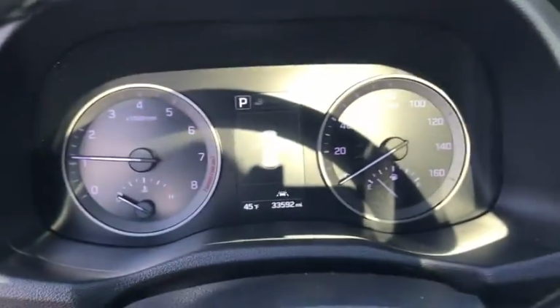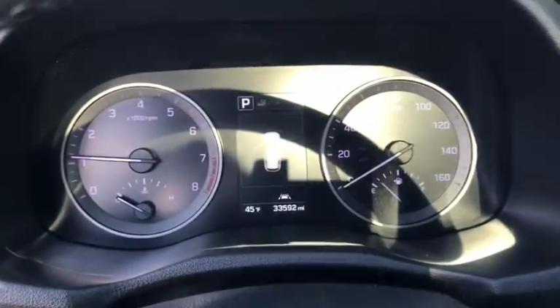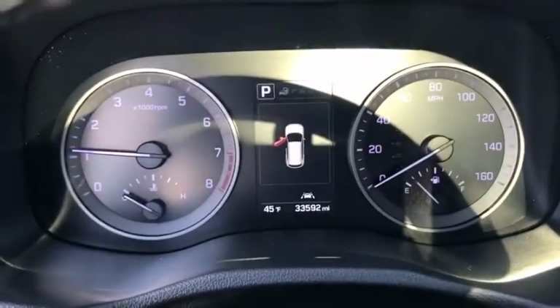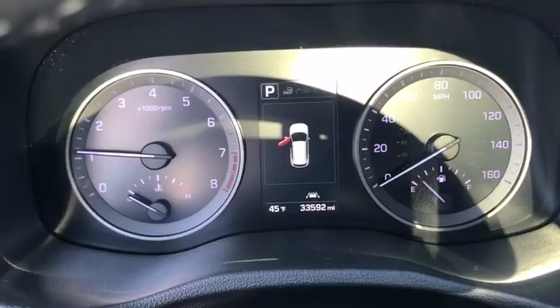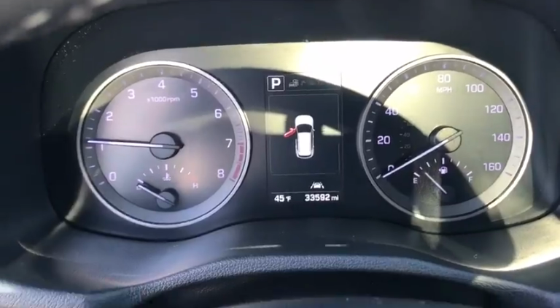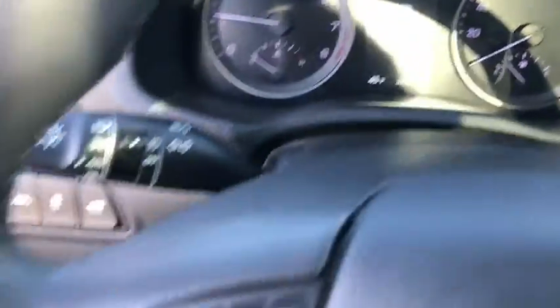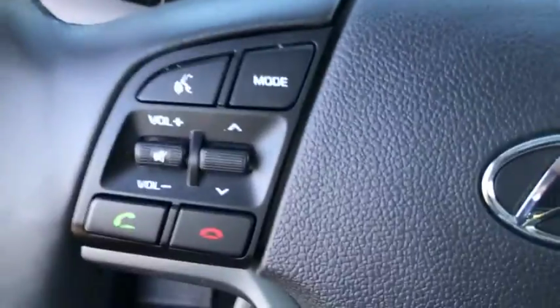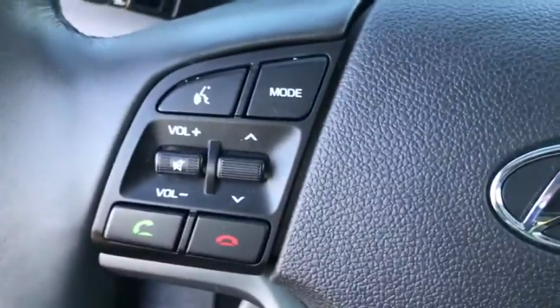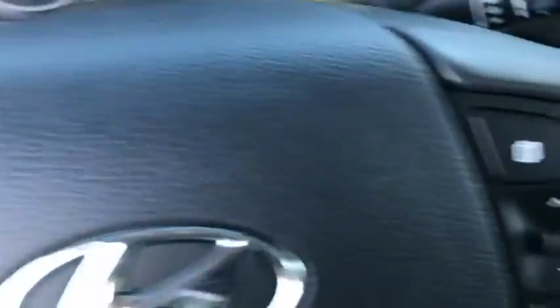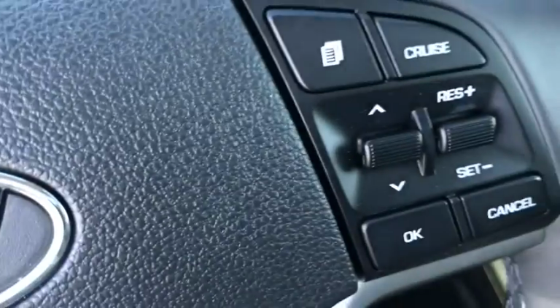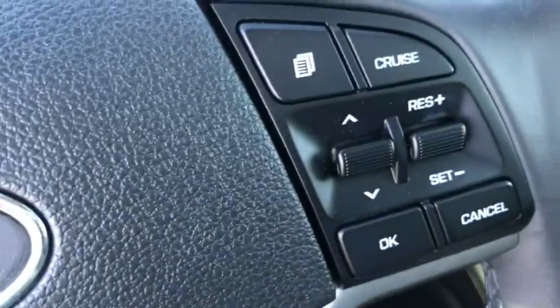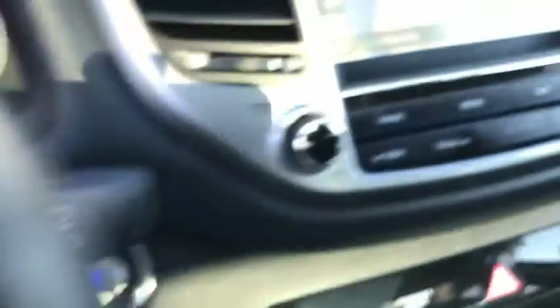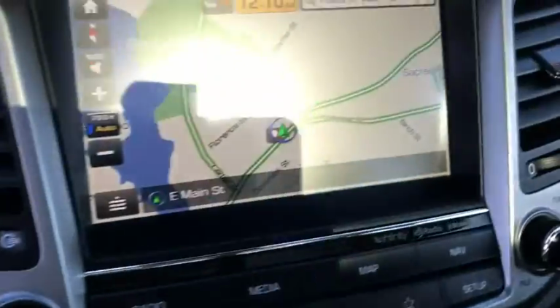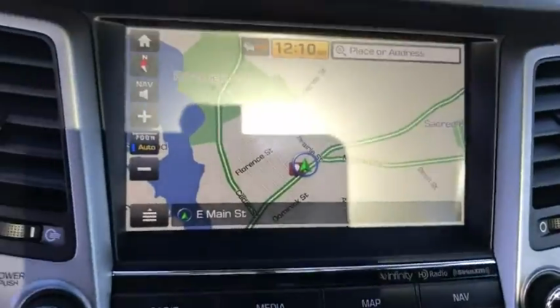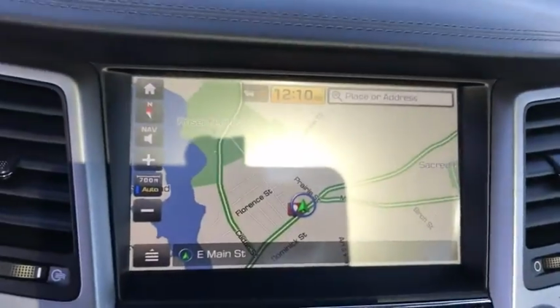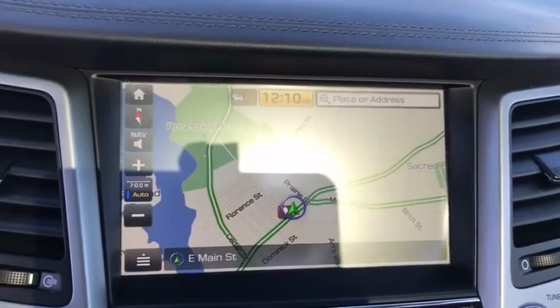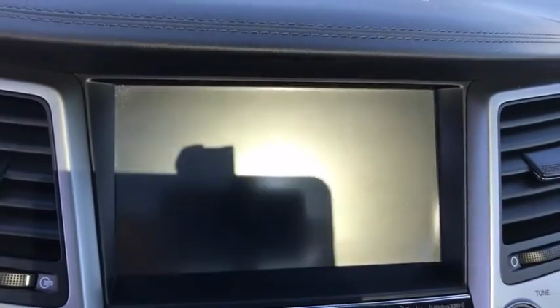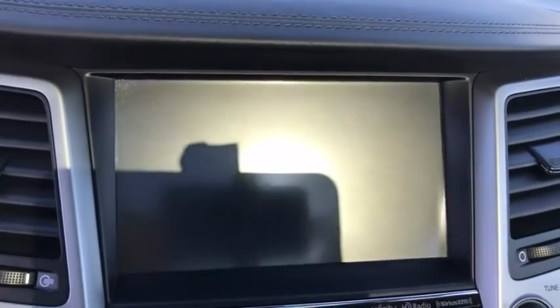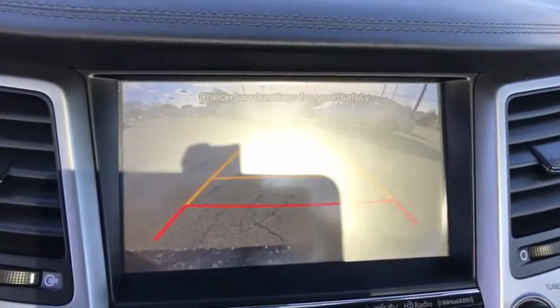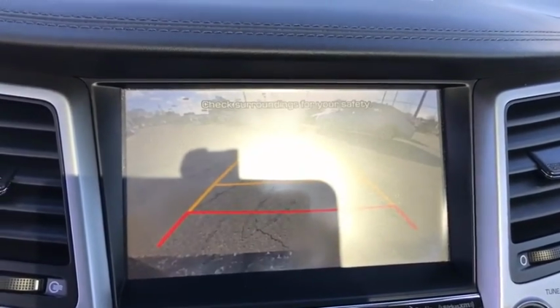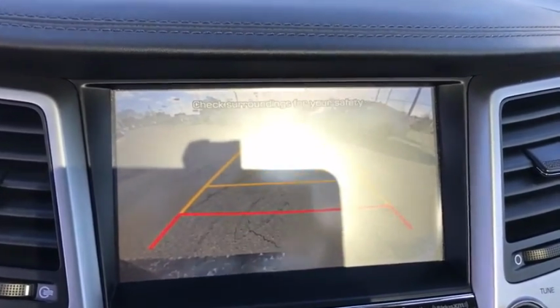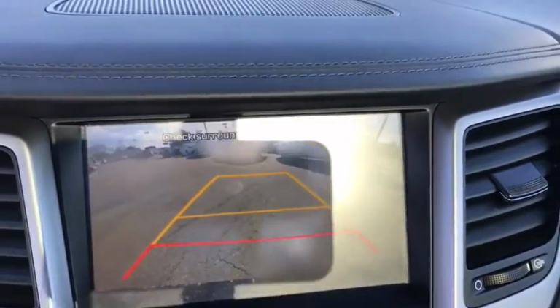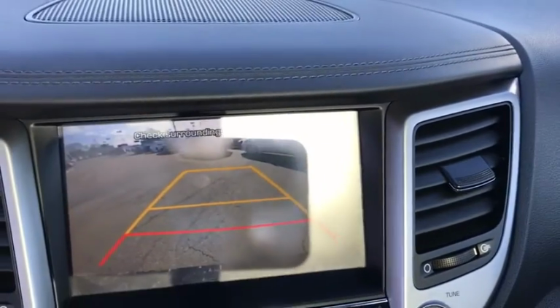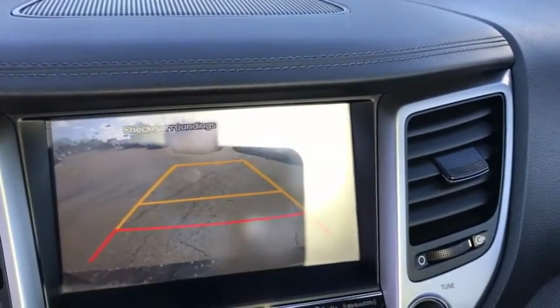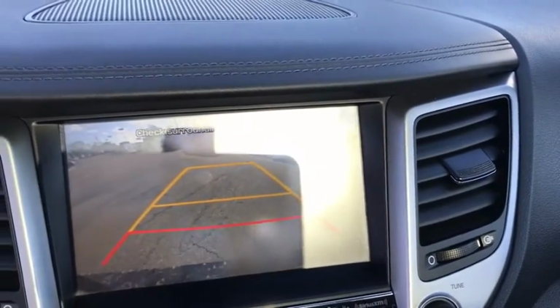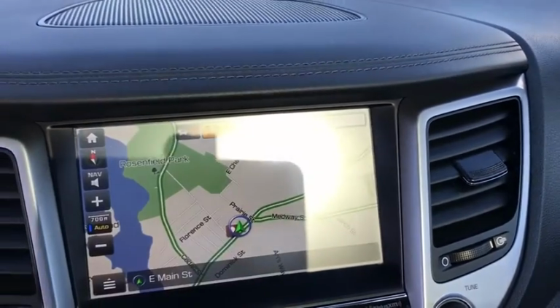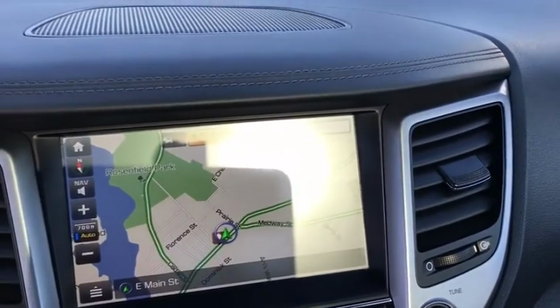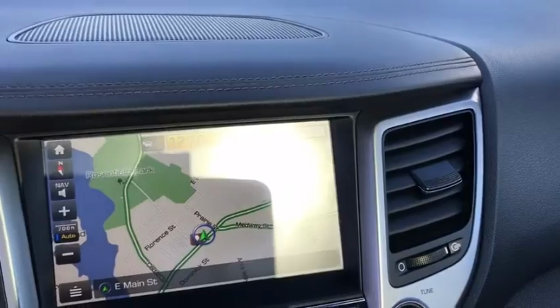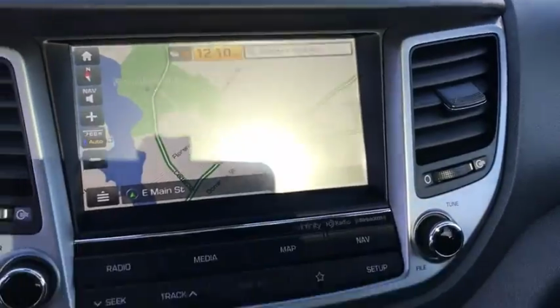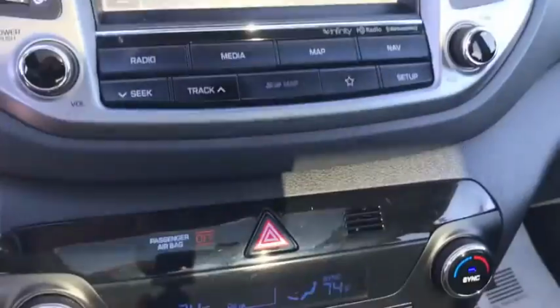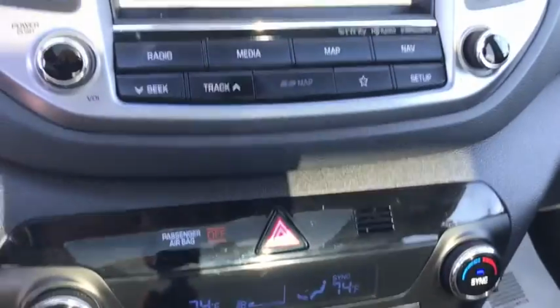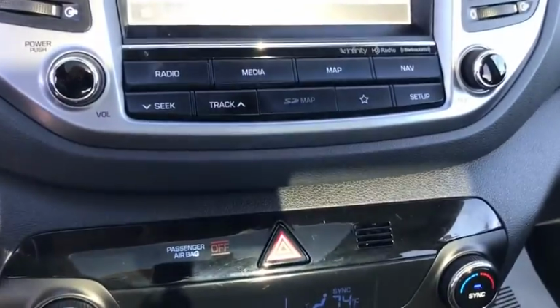Heated seats, power liftgate, navigation system, traction control, power passenger seat, panoramic sunroof, dual airbags, Bluetooth, power steering, four-wheel disc brakes, aluminum wheels, cruise control, eight speakers.